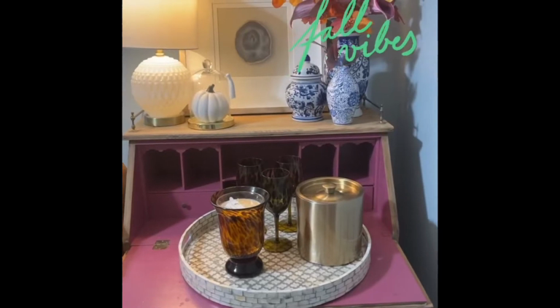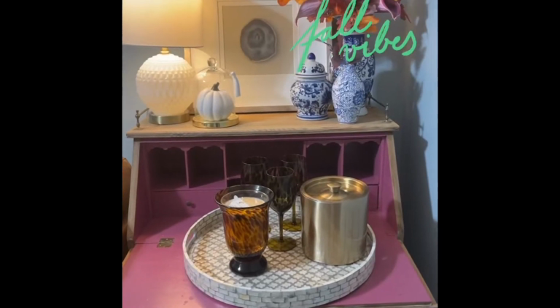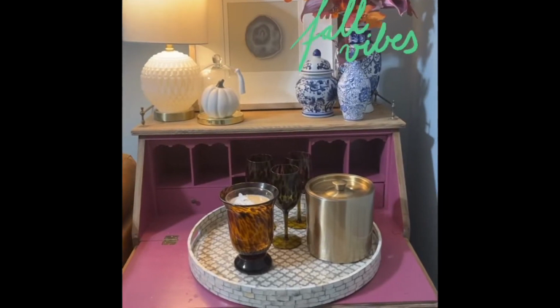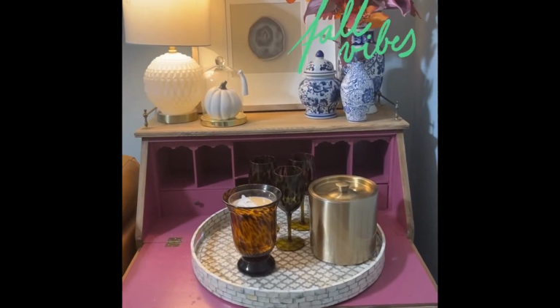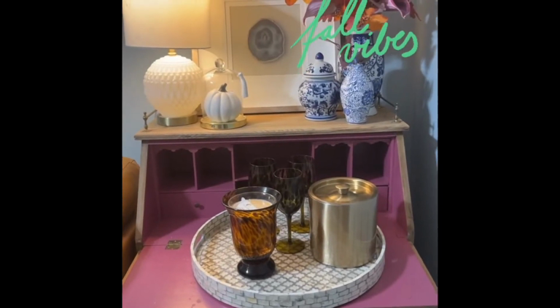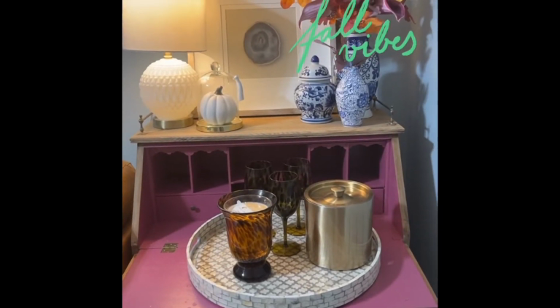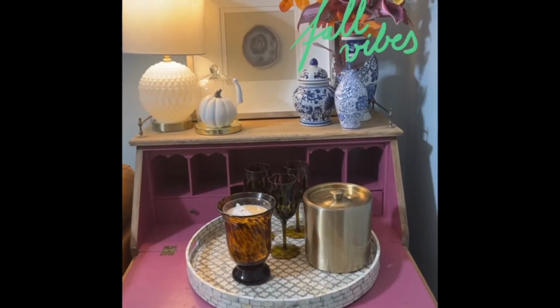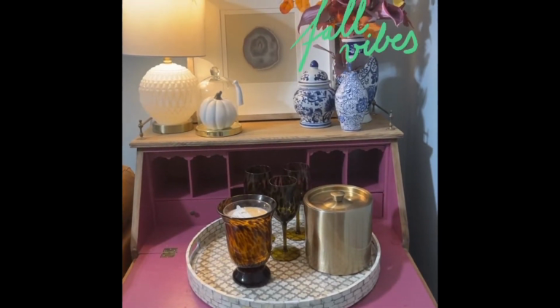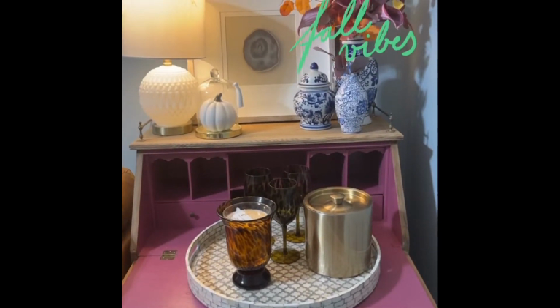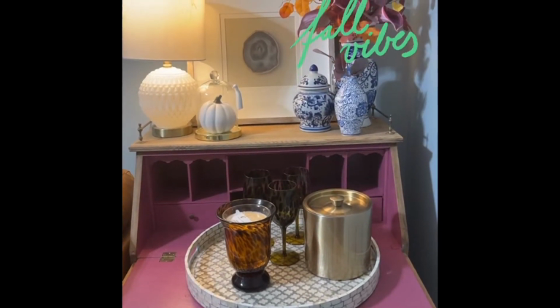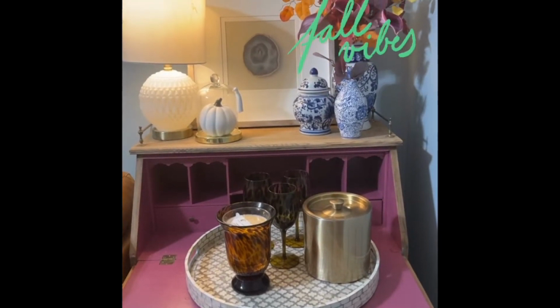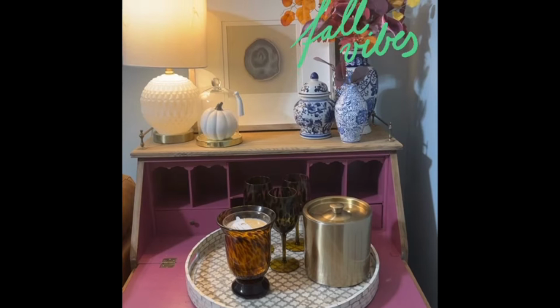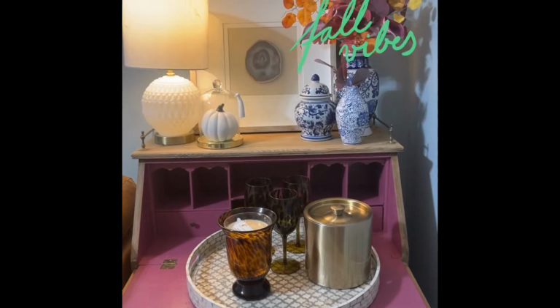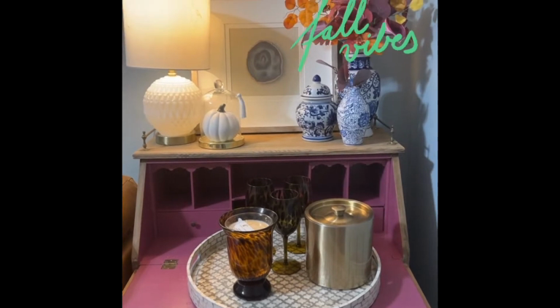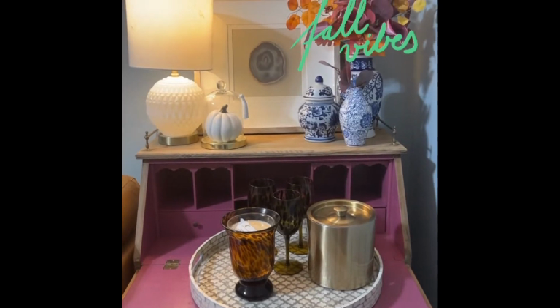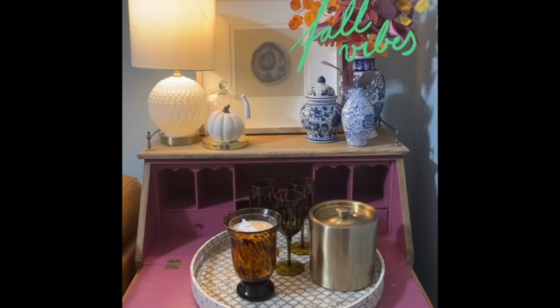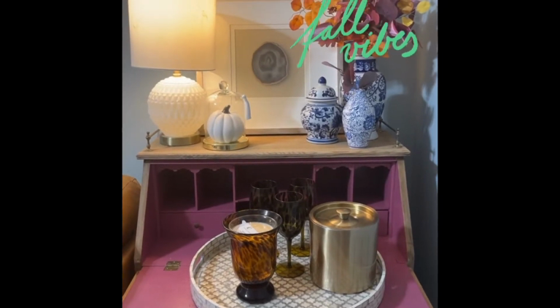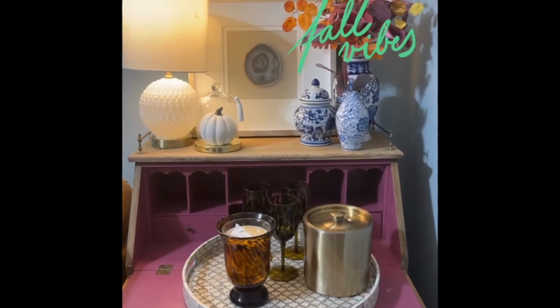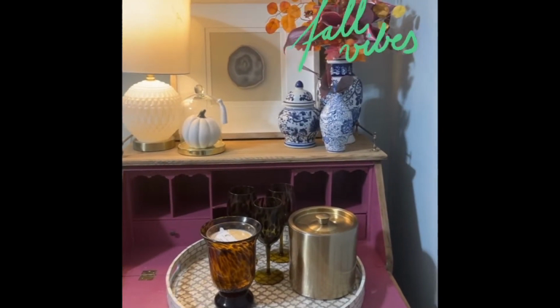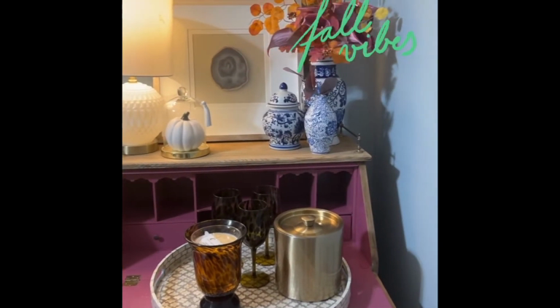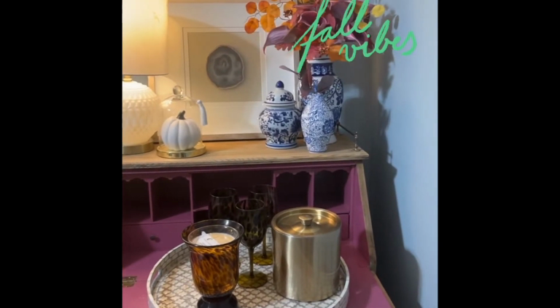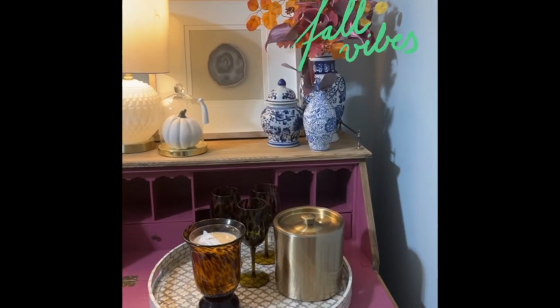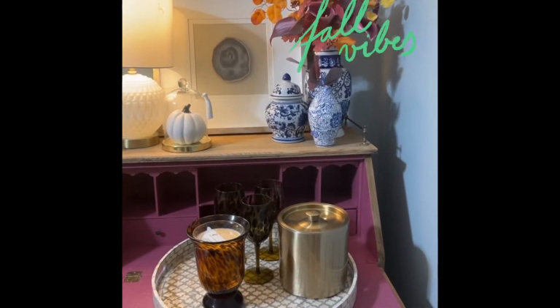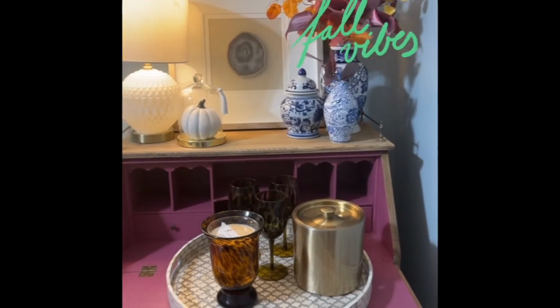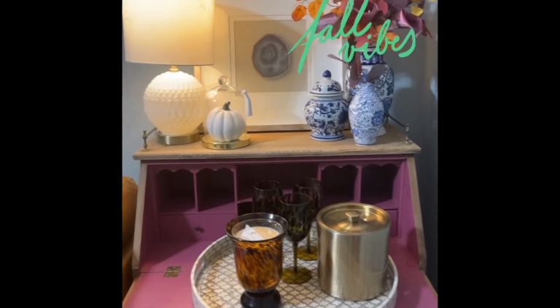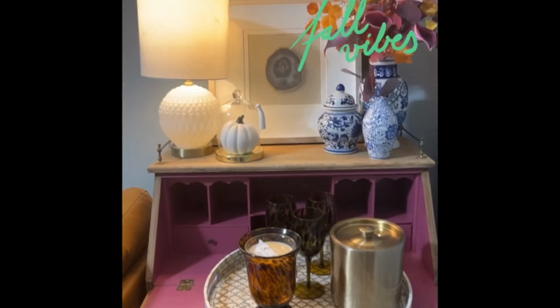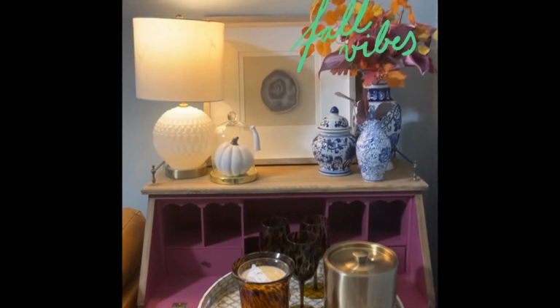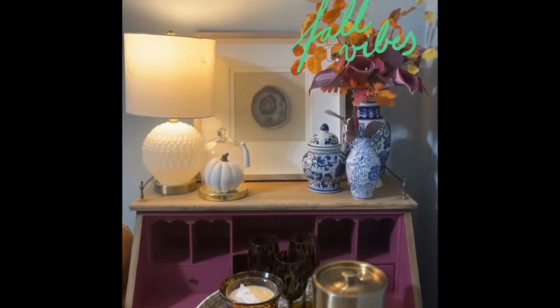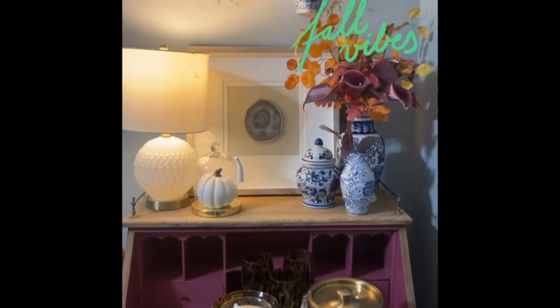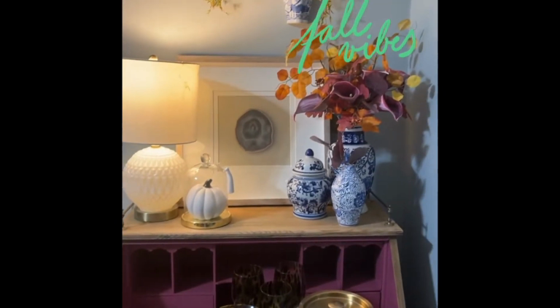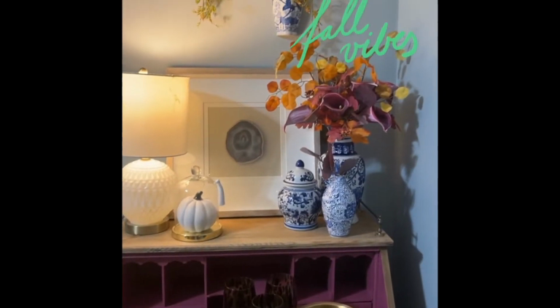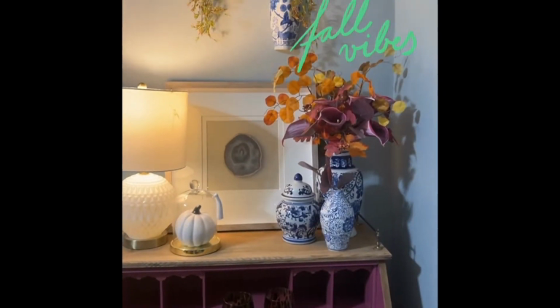Hello everyone, I hope everyone is having a wonderful Monday evening. I just wanted to come on here and show you what I've been up to — I've been decorating my apartment for the fall.